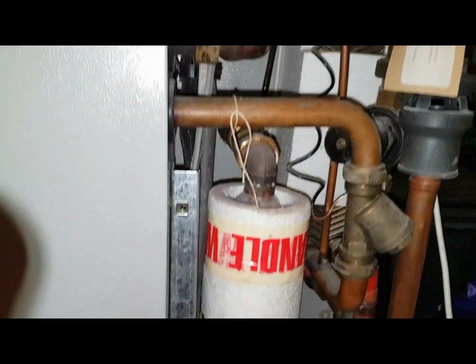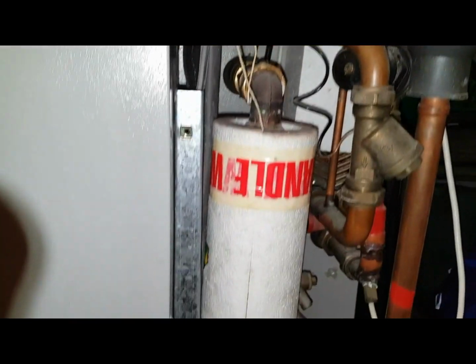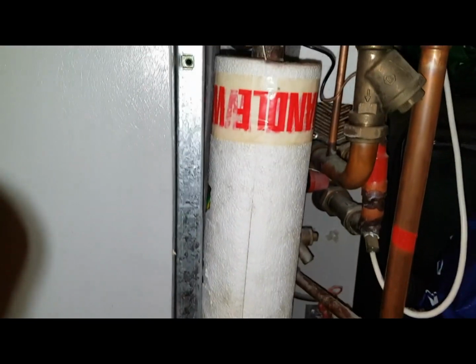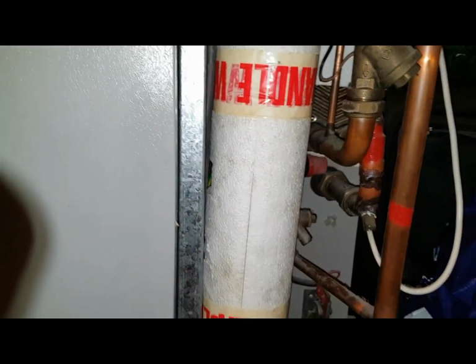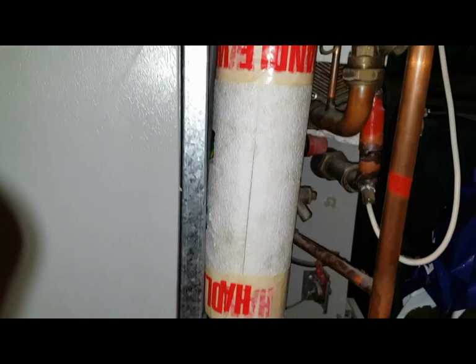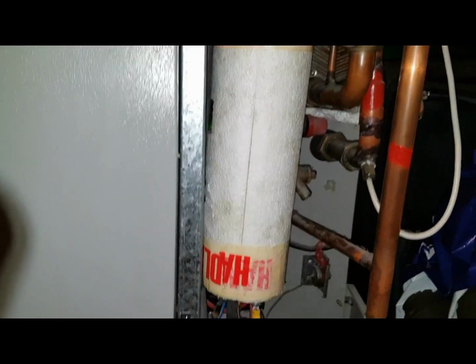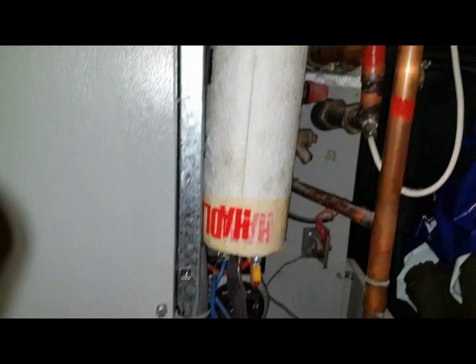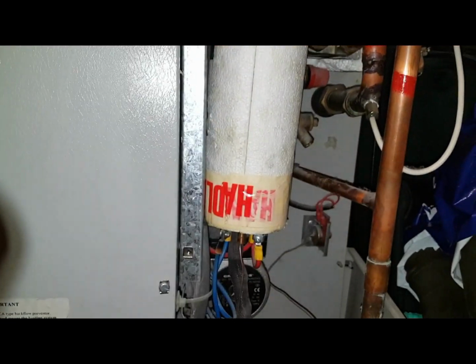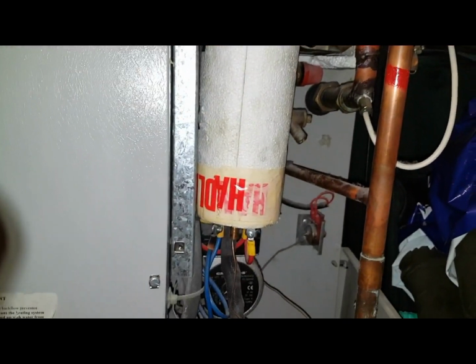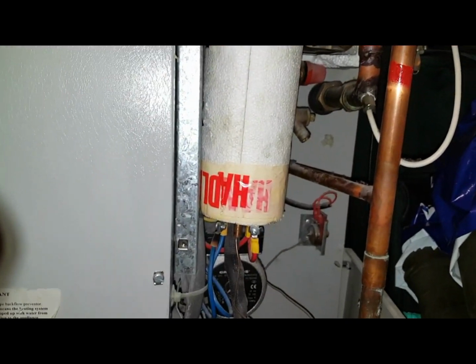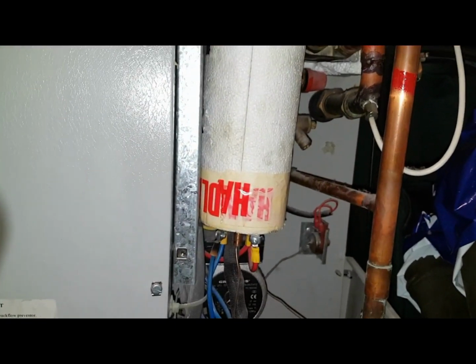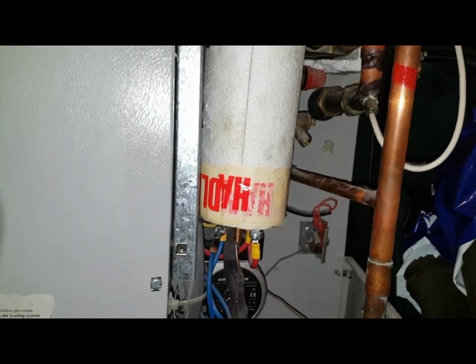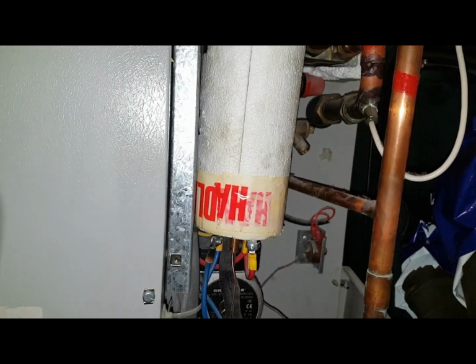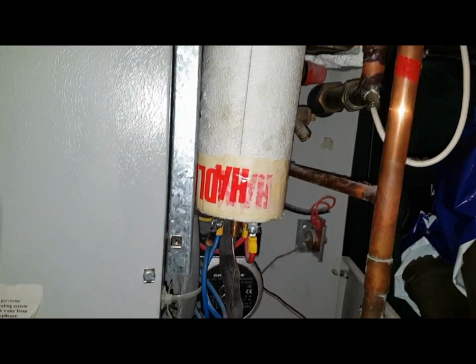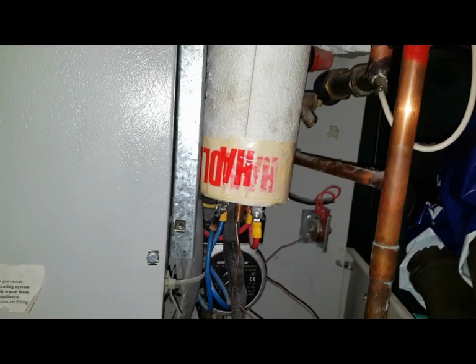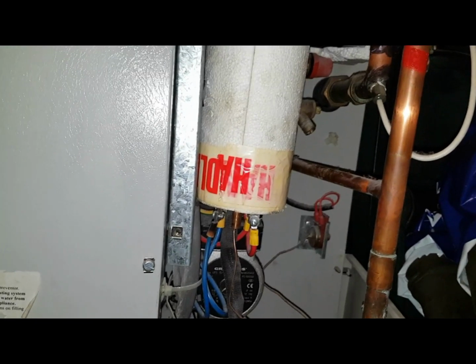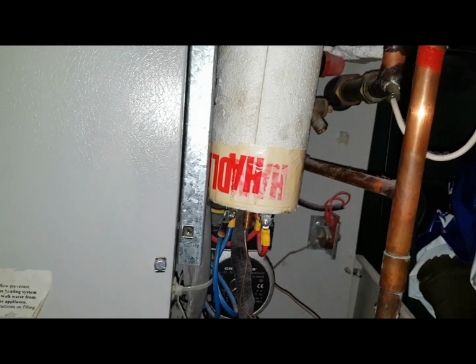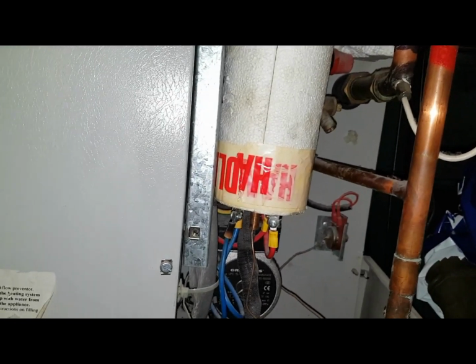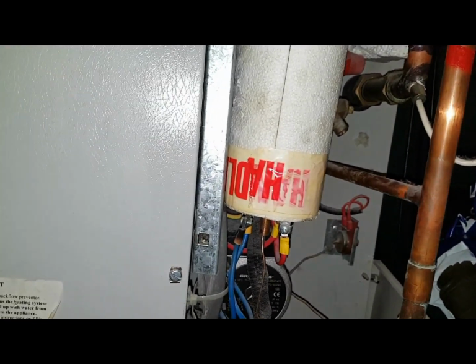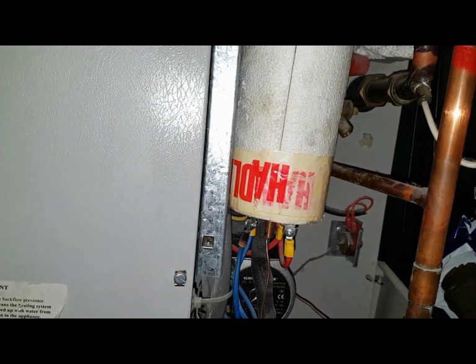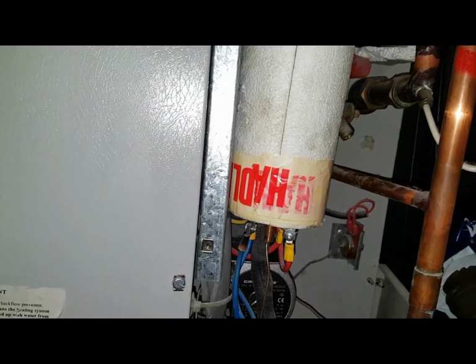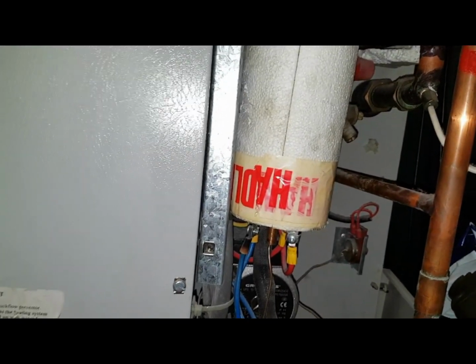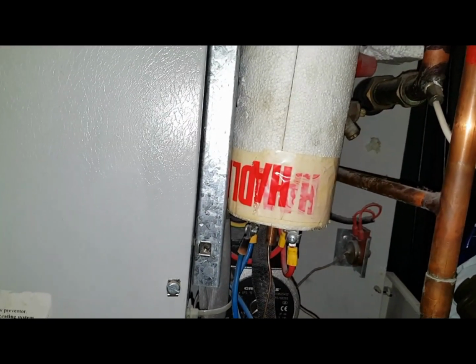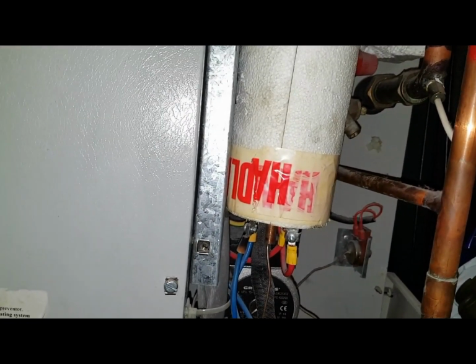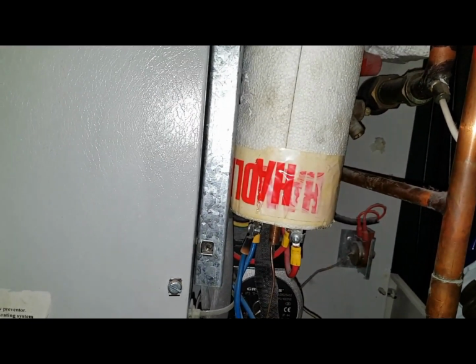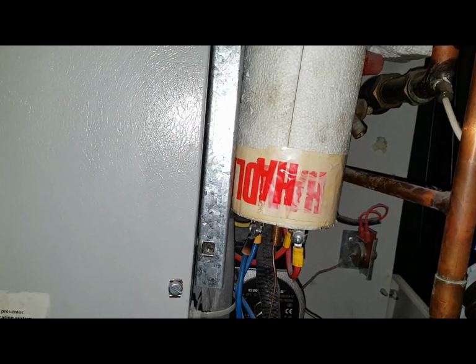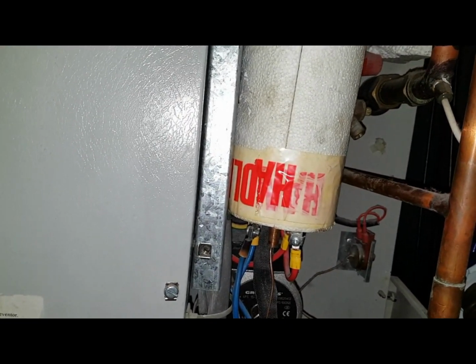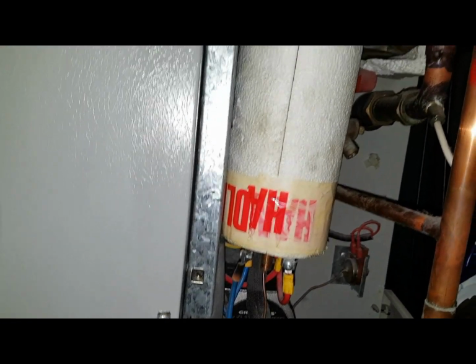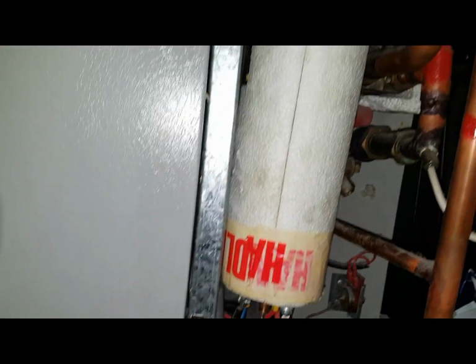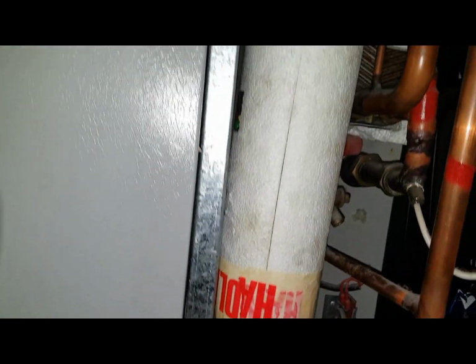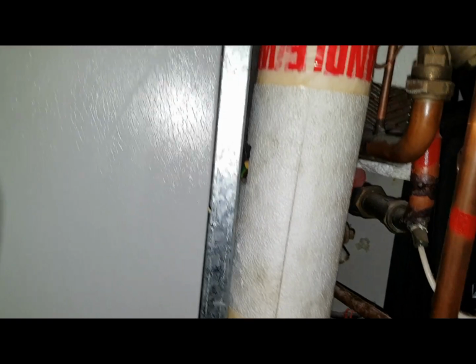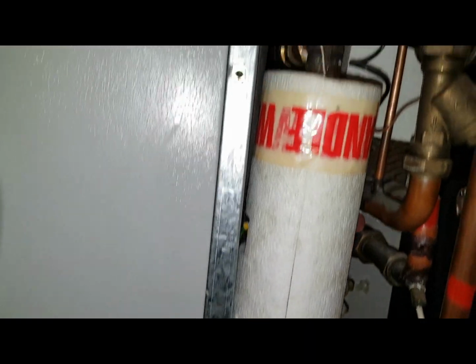We're also going to replace the heating element. We've carried out the appropriate tests and one of the elements is open circuit, so we're replacing that.